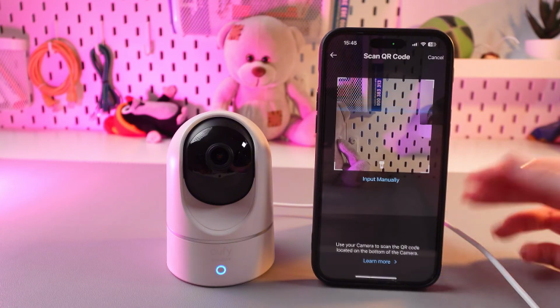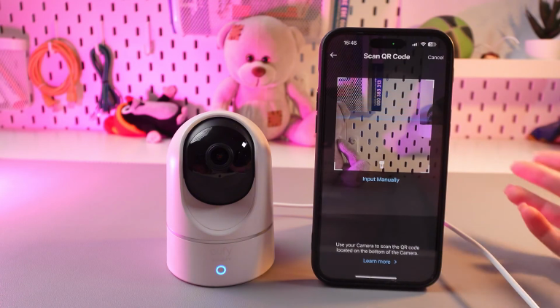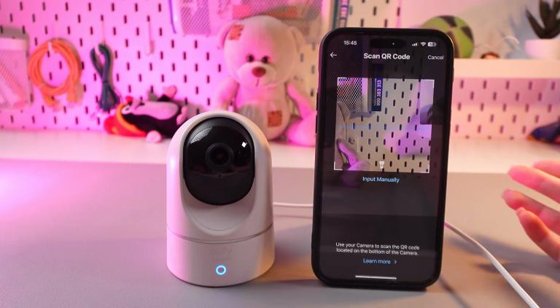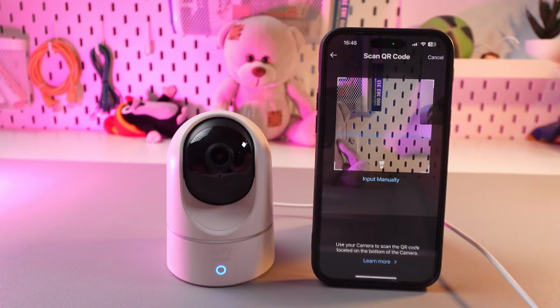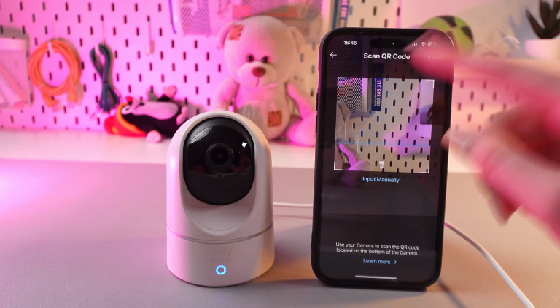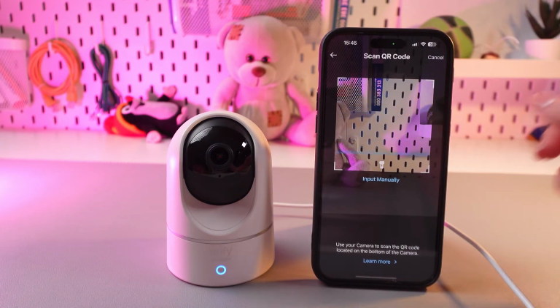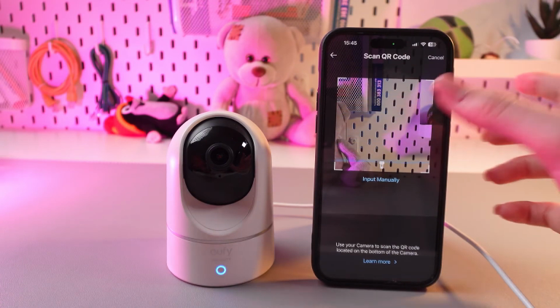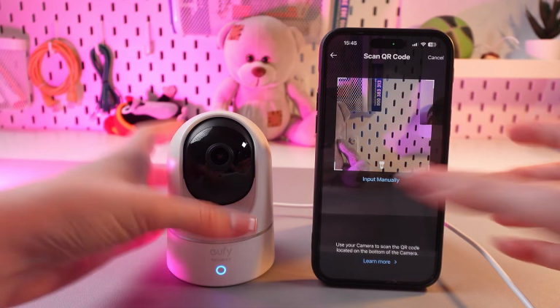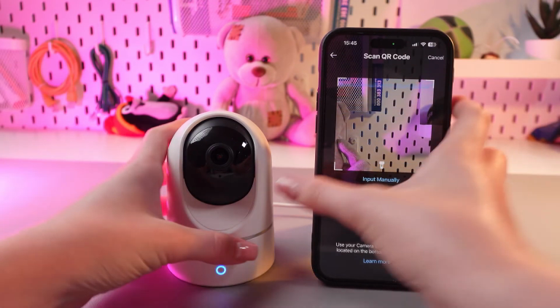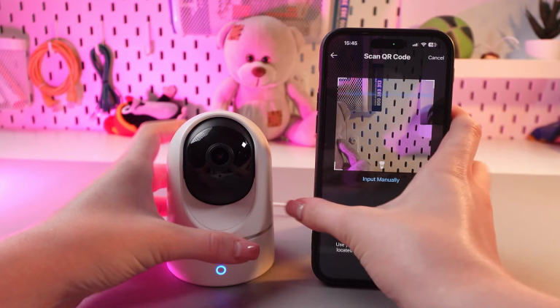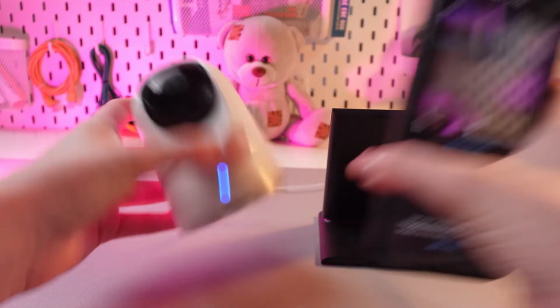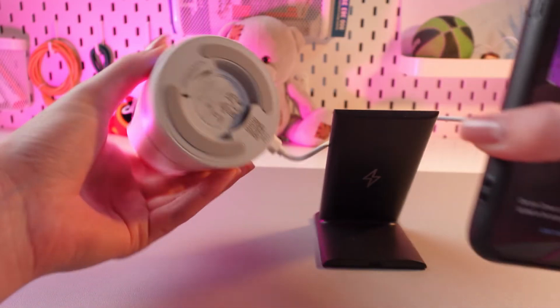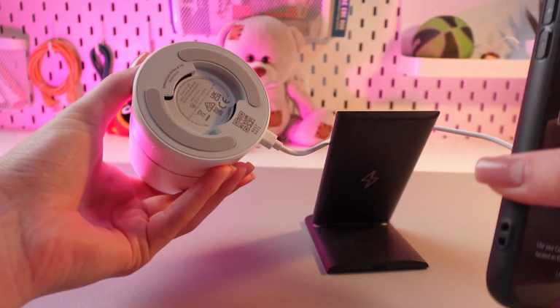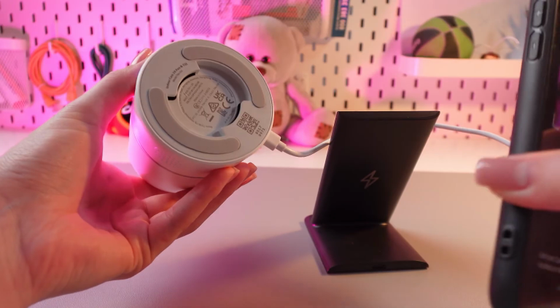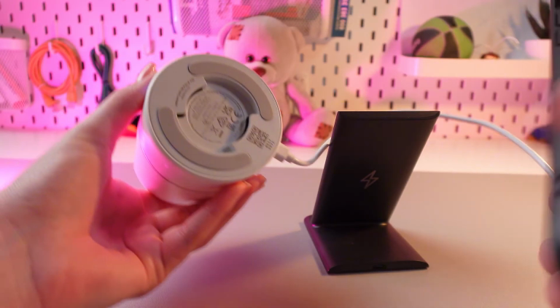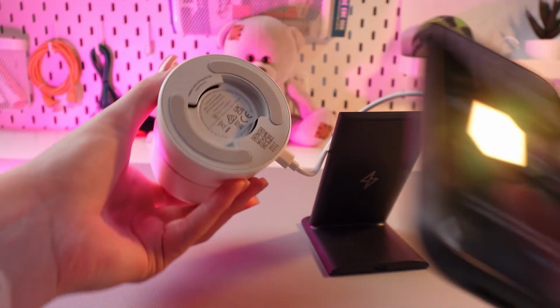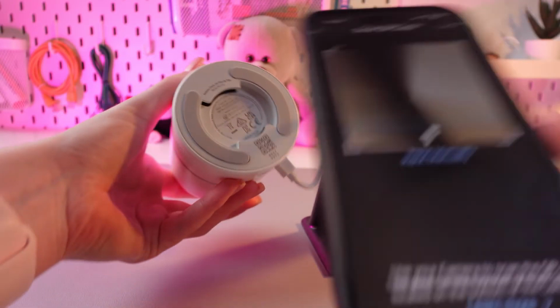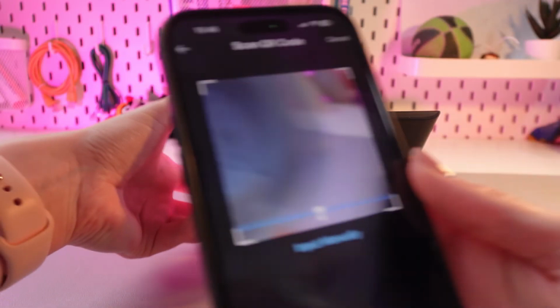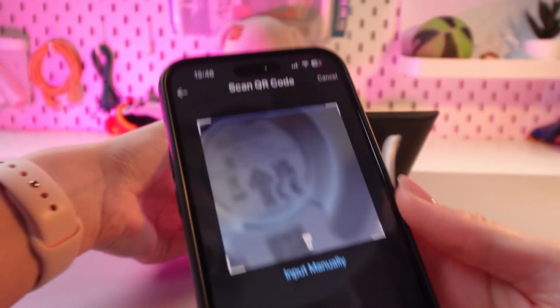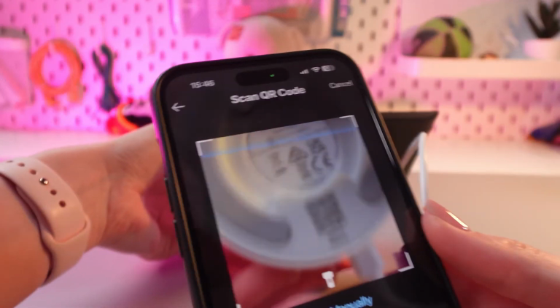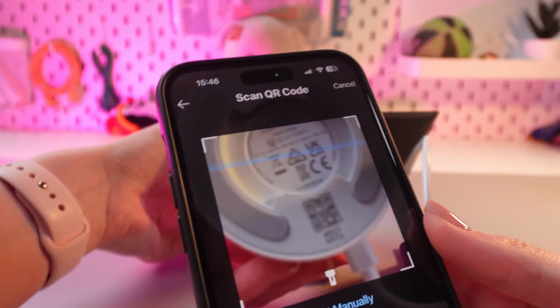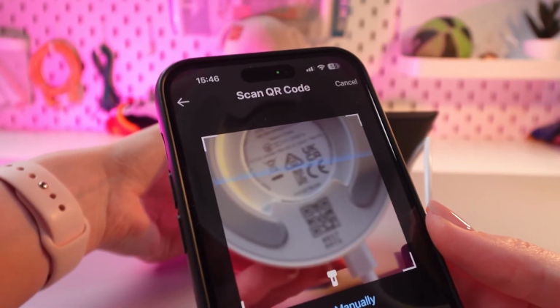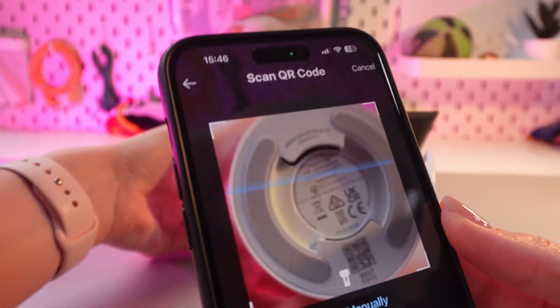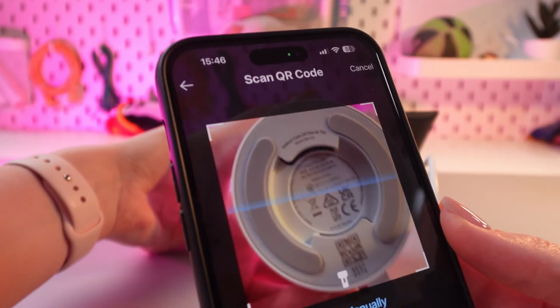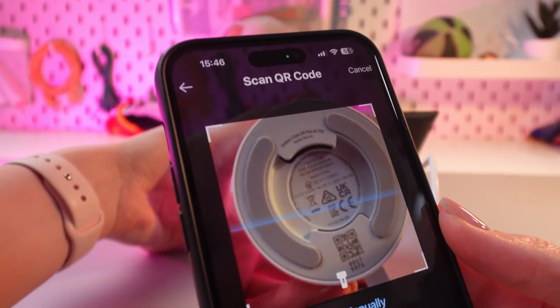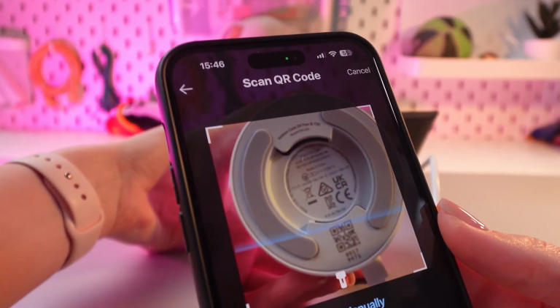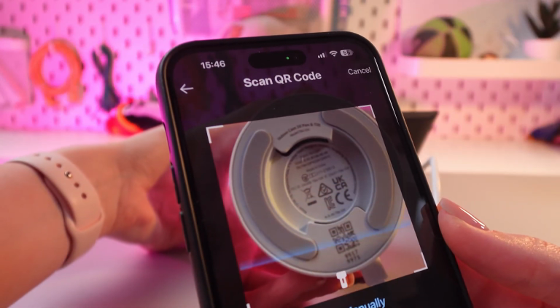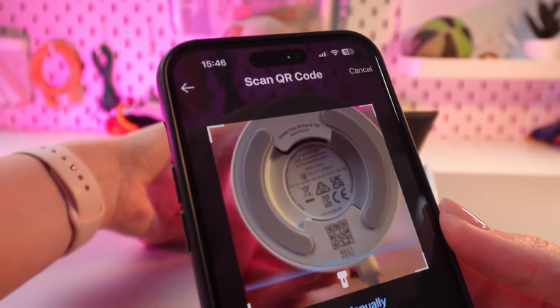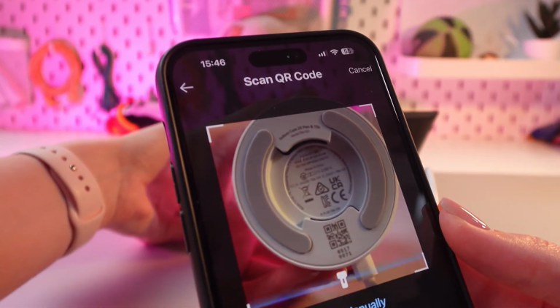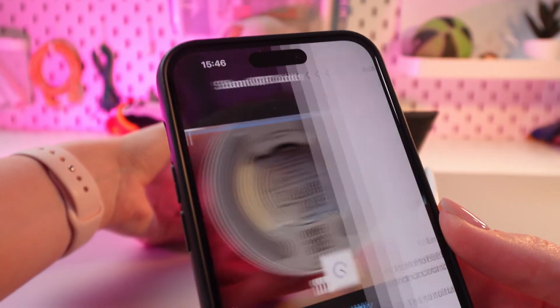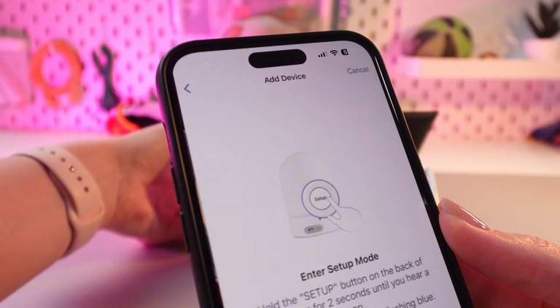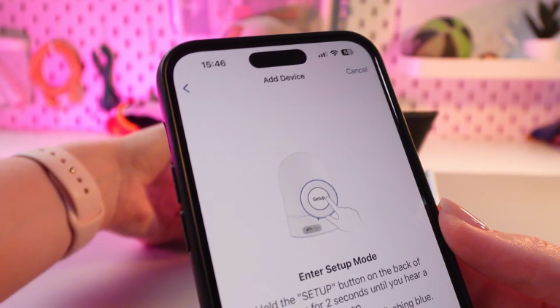Now we need to scan the QR code which is placed at the bottom of the camera. Just point the camera at it and wait a couple of seconds.